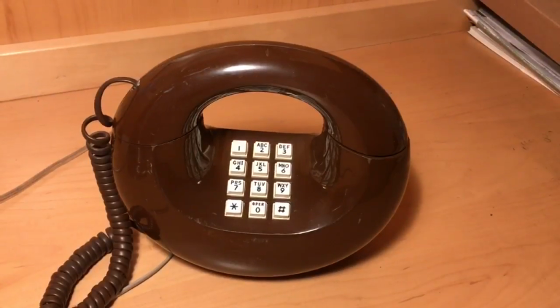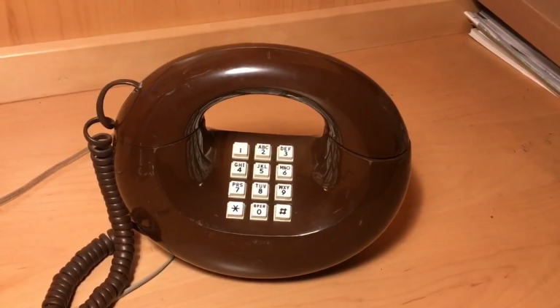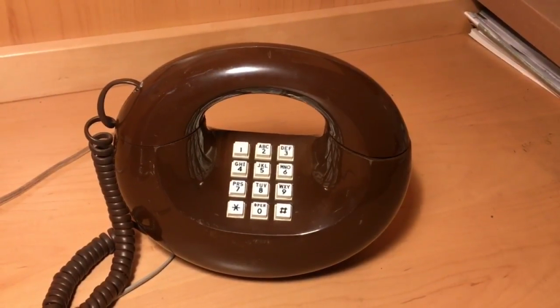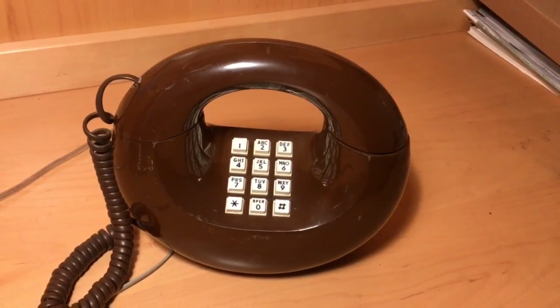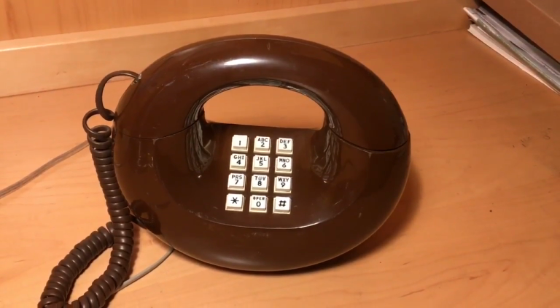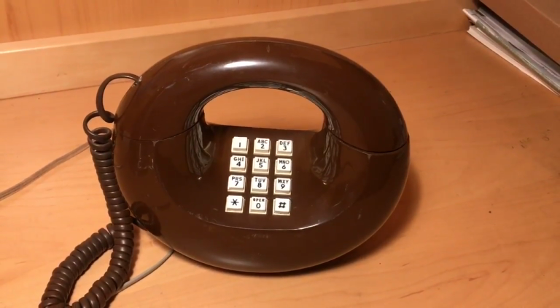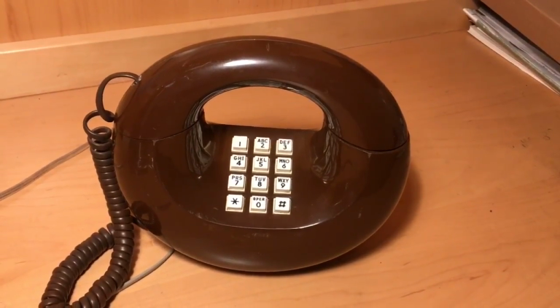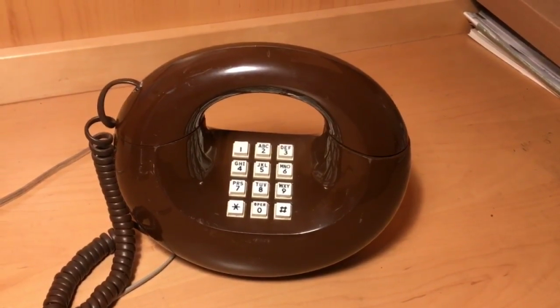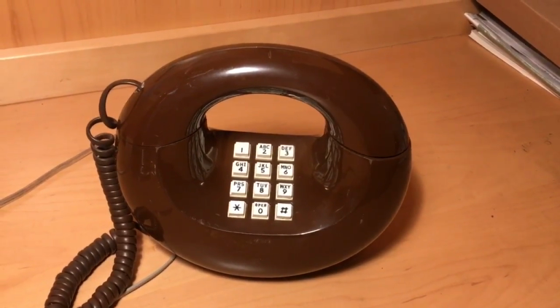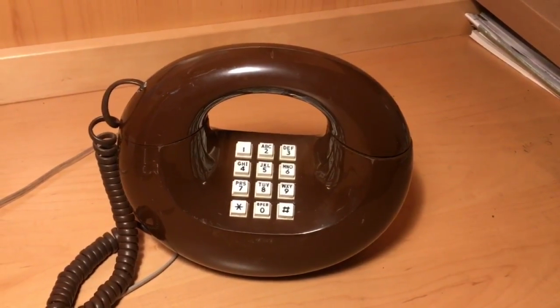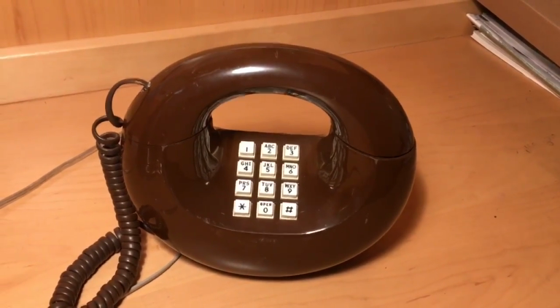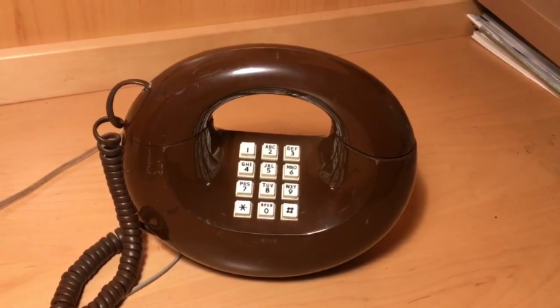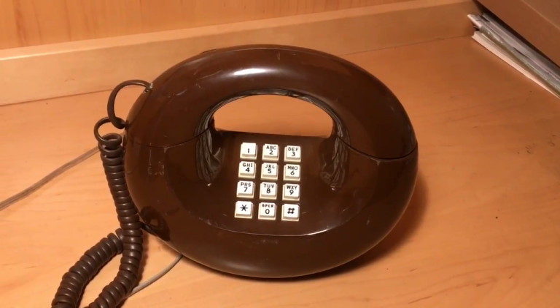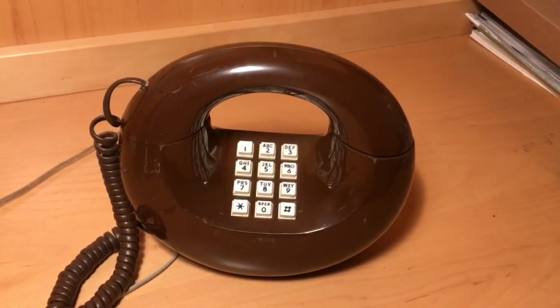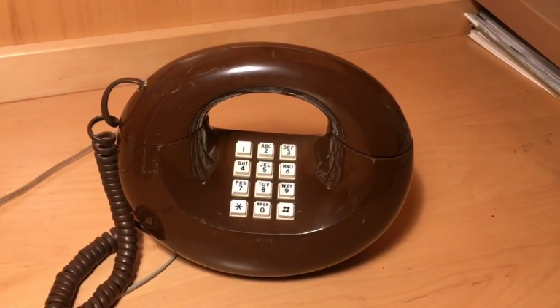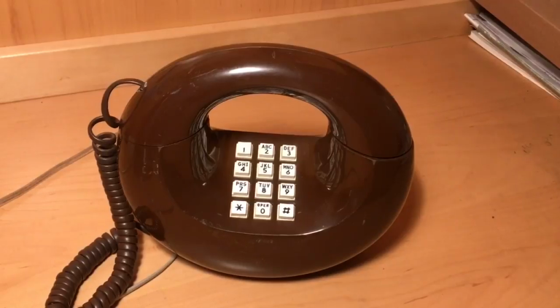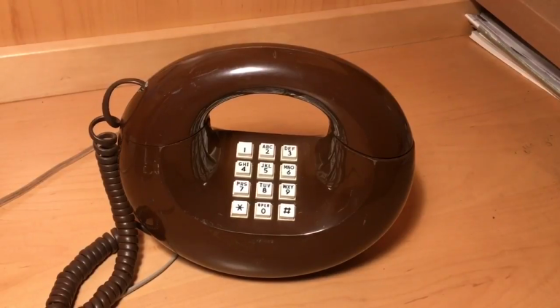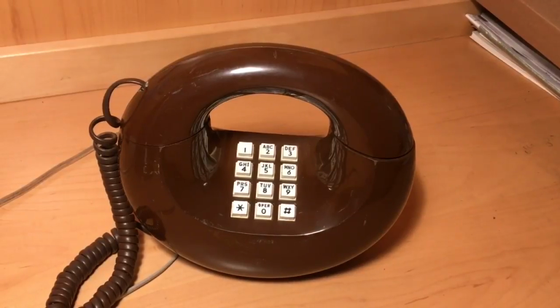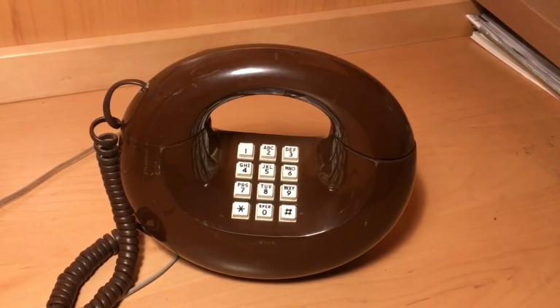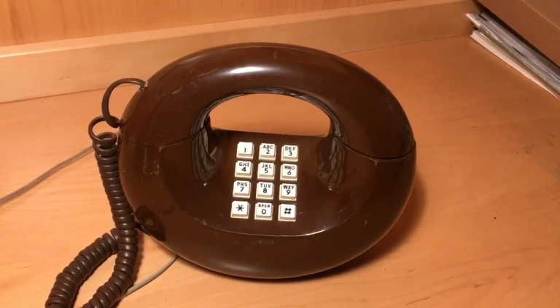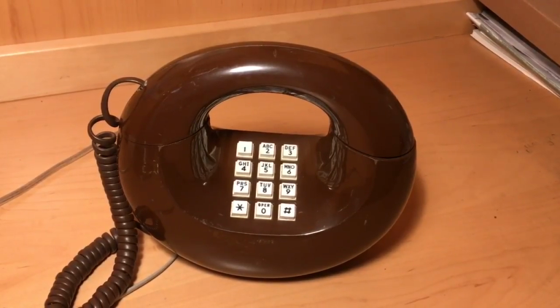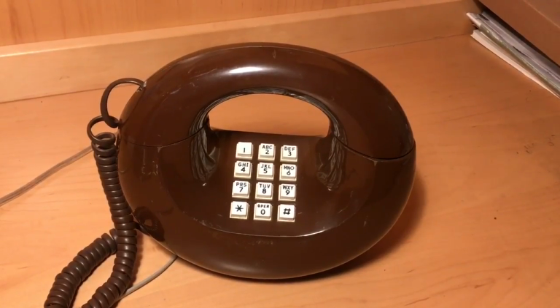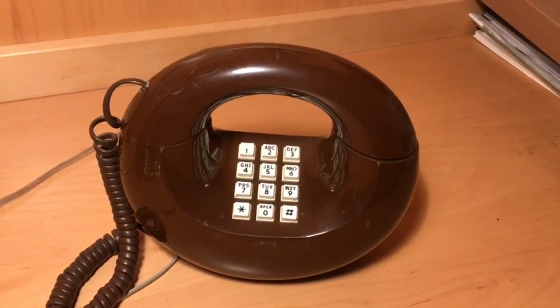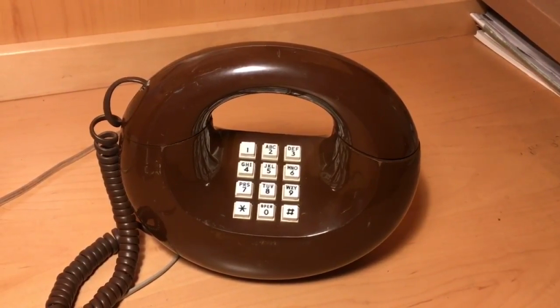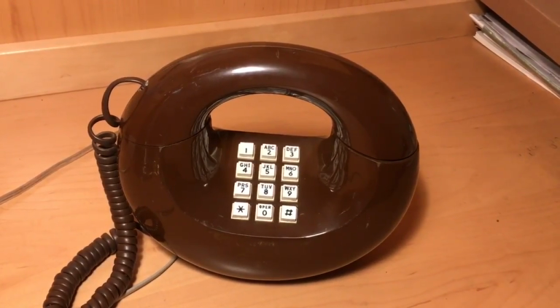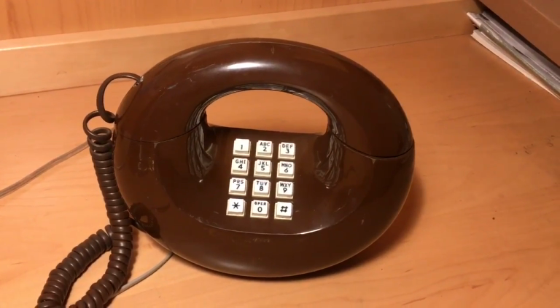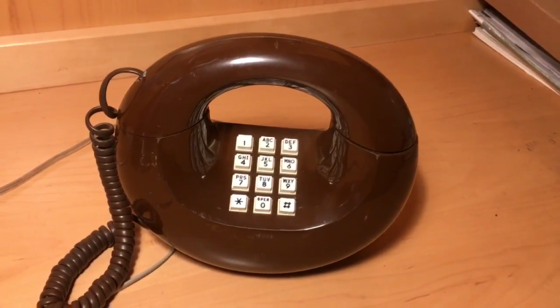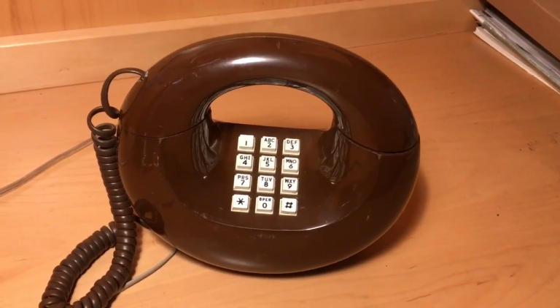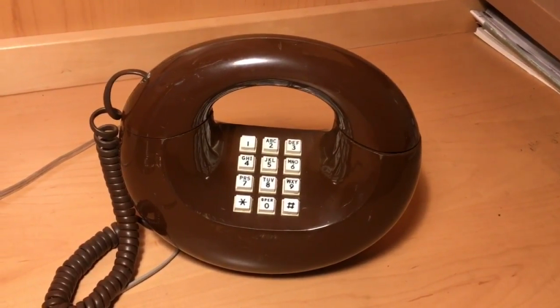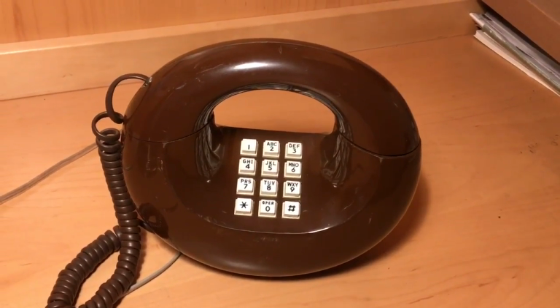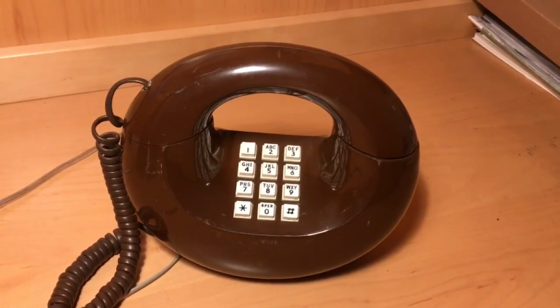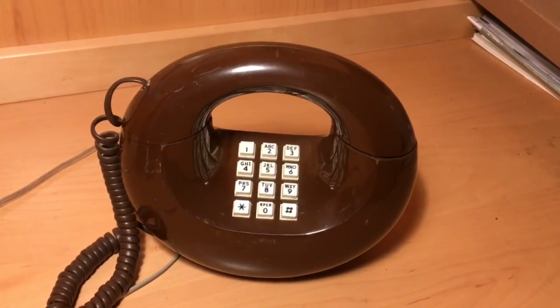Hi, and welcome to Something Phone News channel. Today we're going into one of my favorite phones. It's called the Sculptura Phone, made by Western Electric.